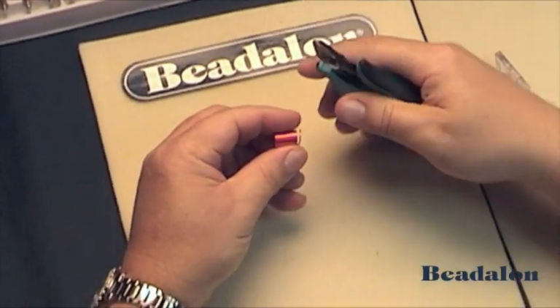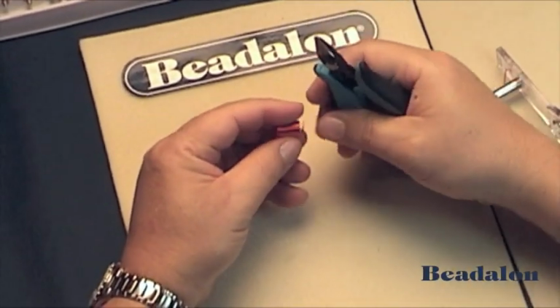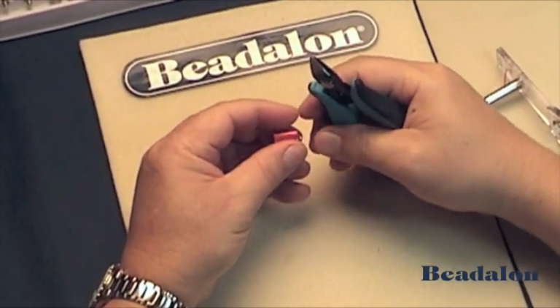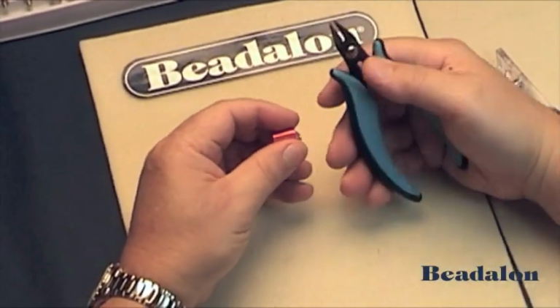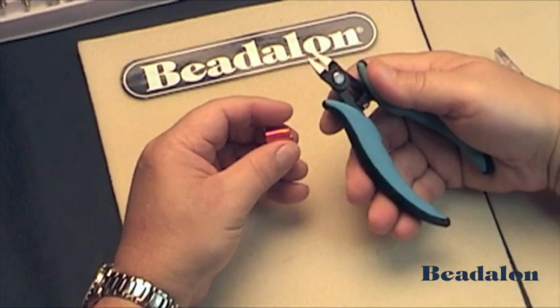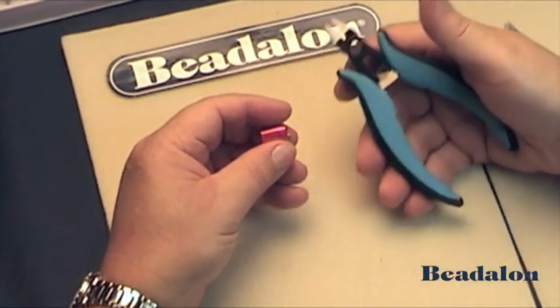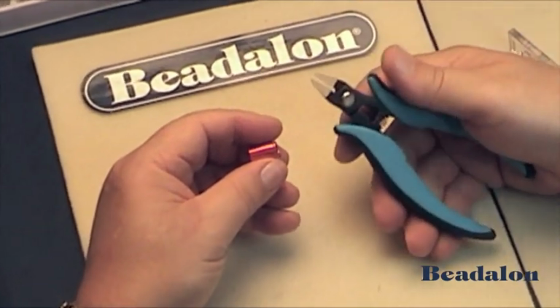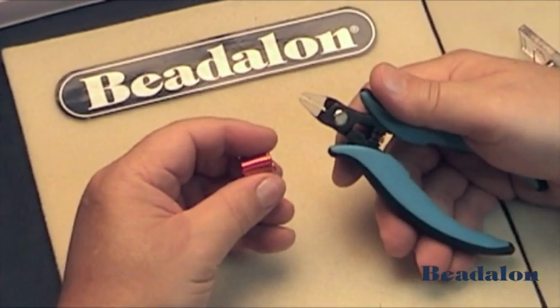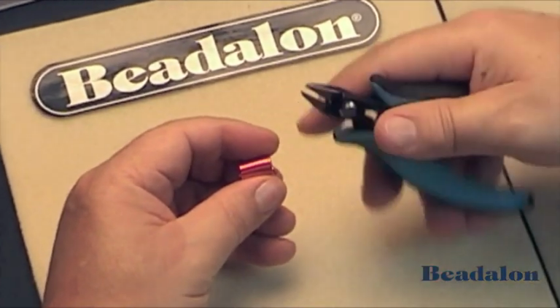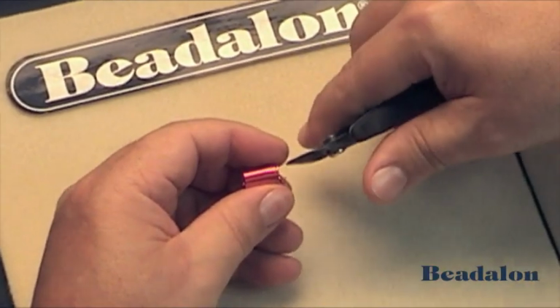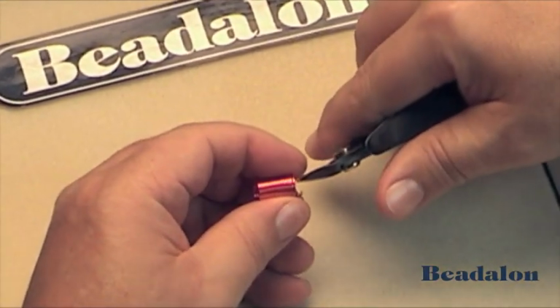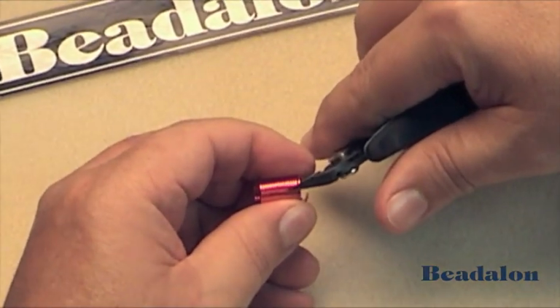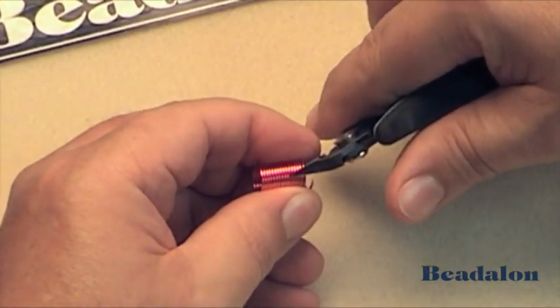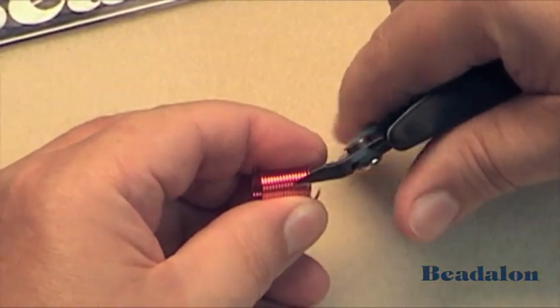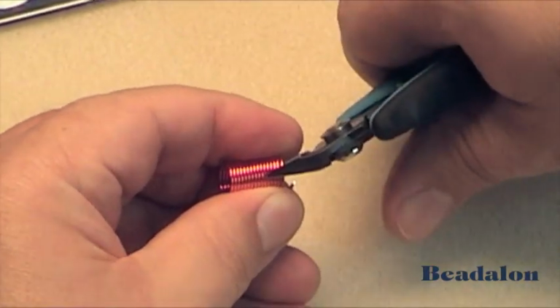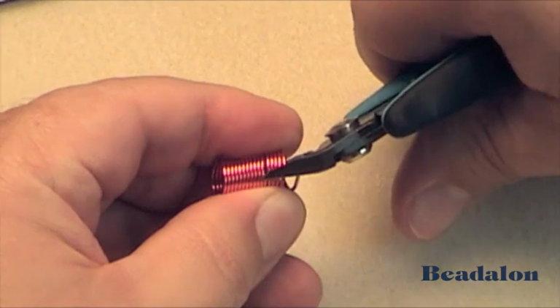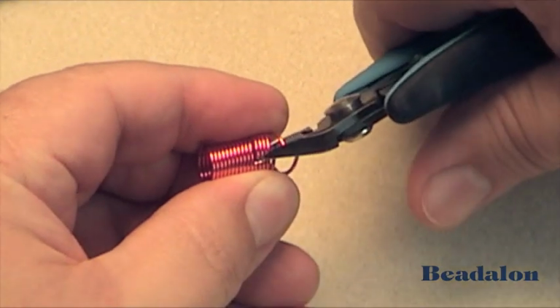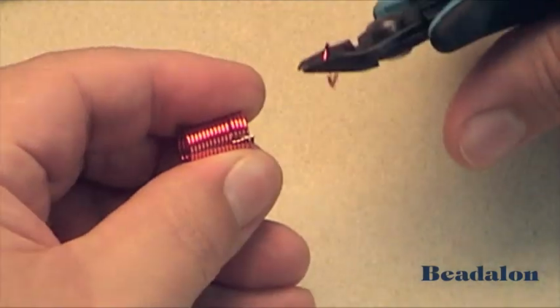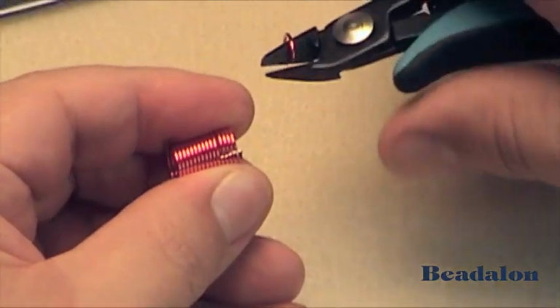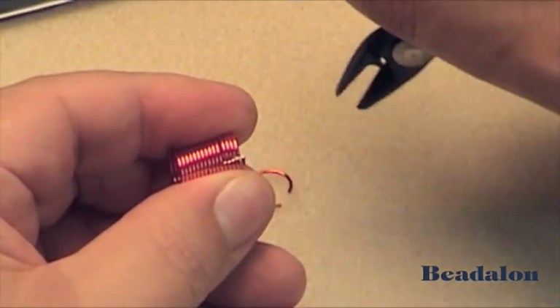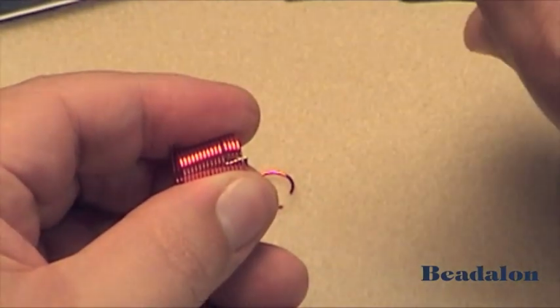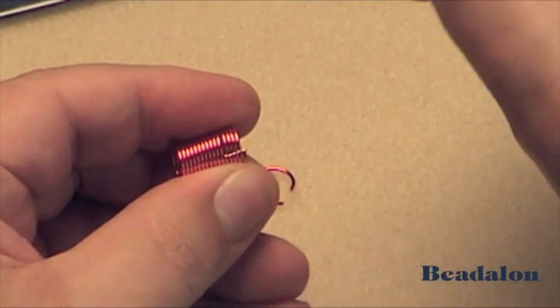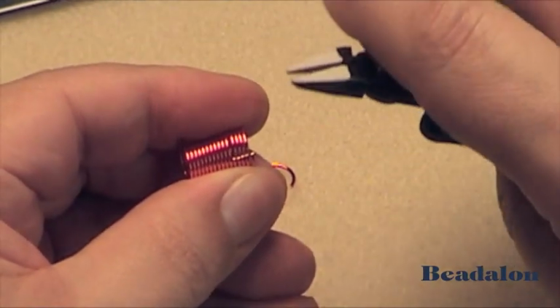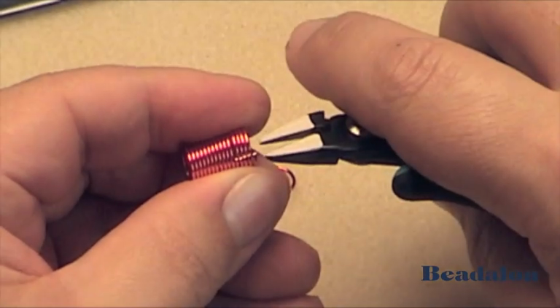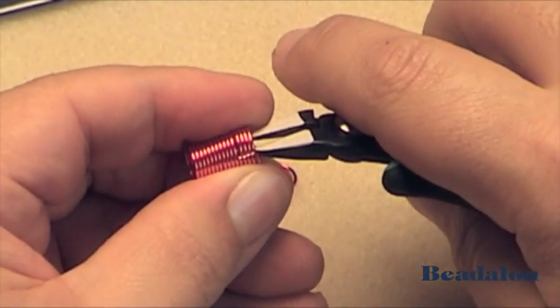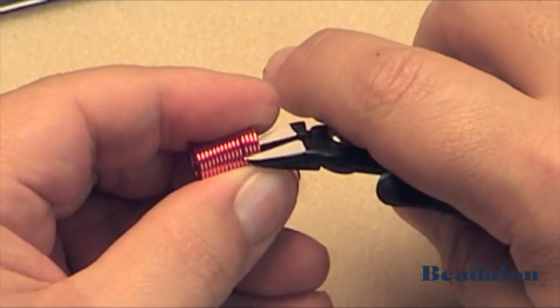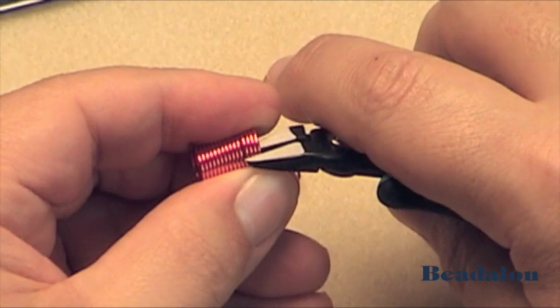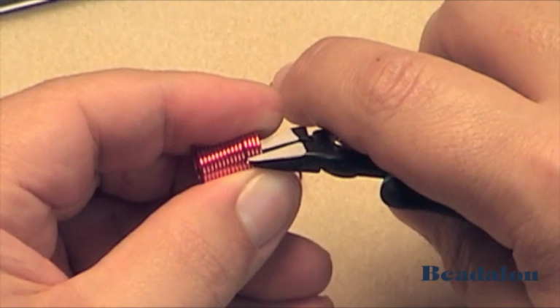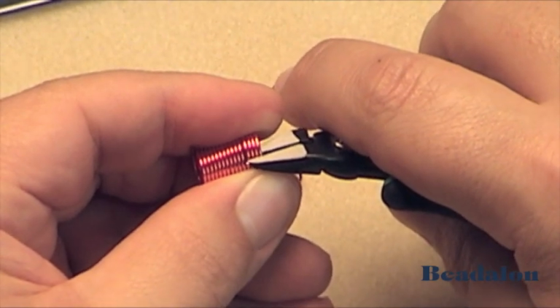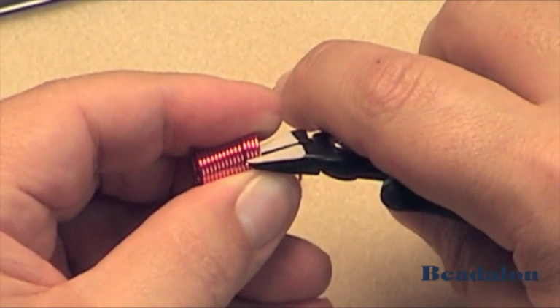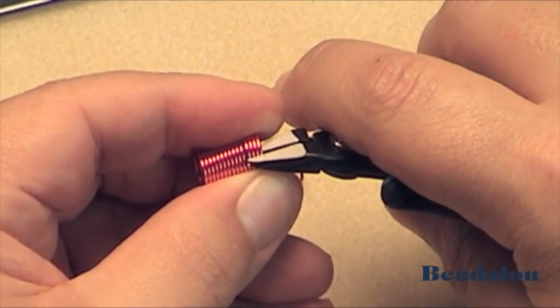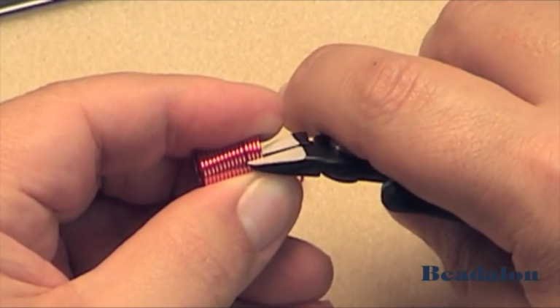When cutting the jump rings, it's good to use a very good flush cutter. Cut in one direction and then flip the flush cutter in the opposite direction and make a cut in the opposite direction.